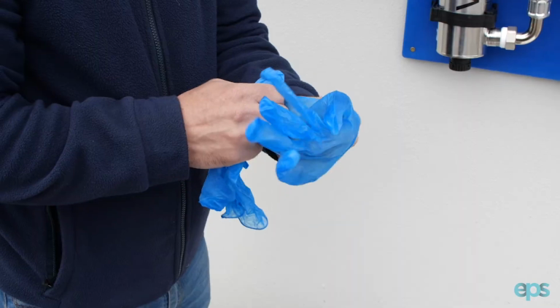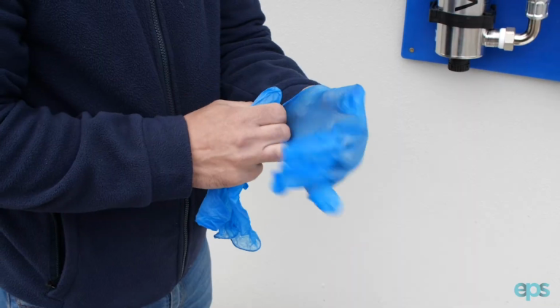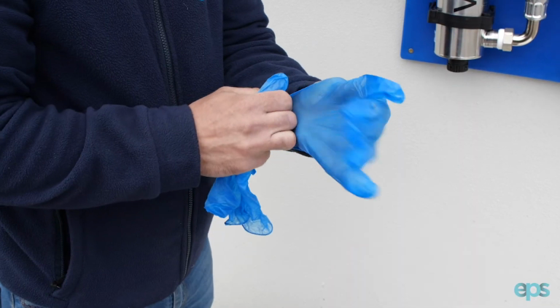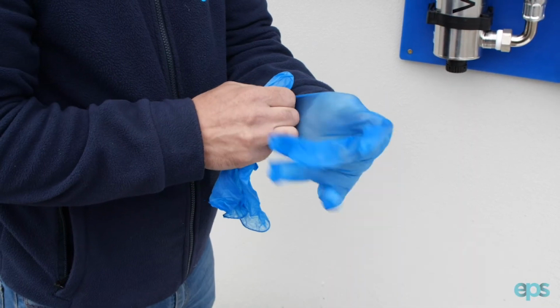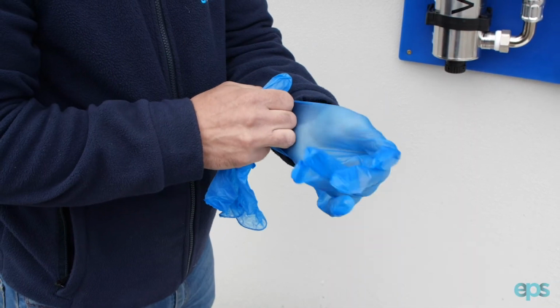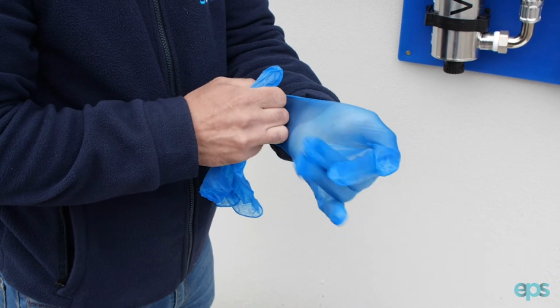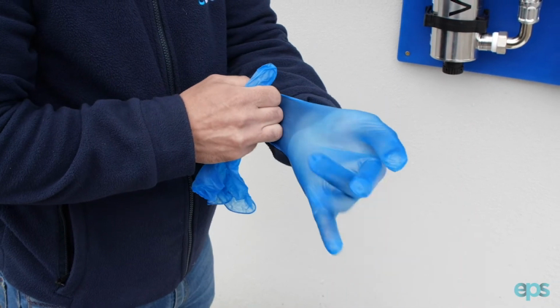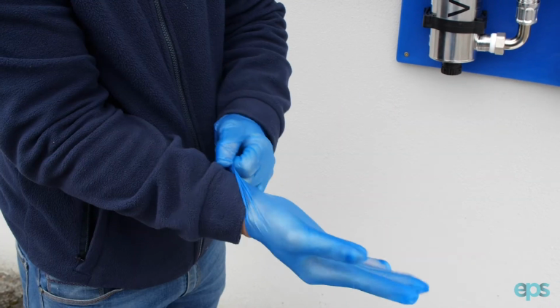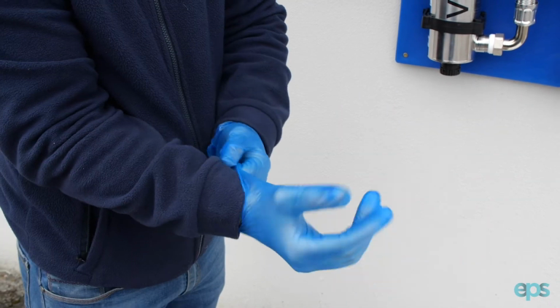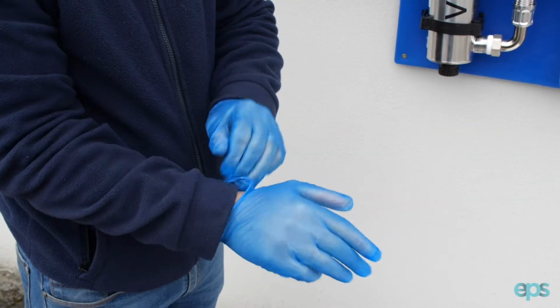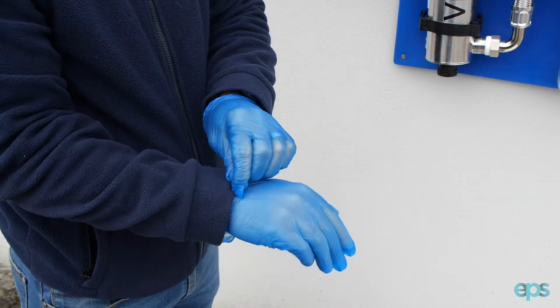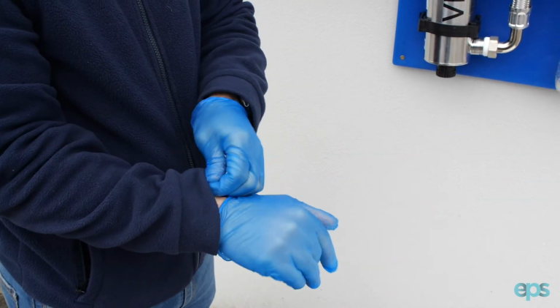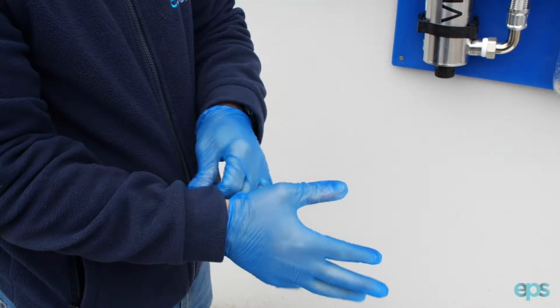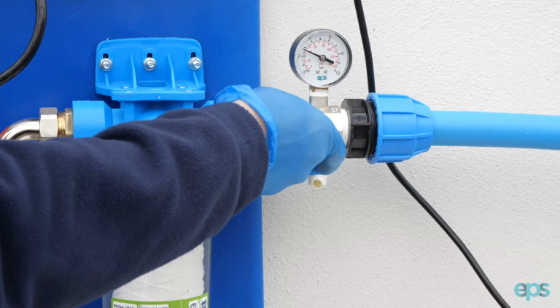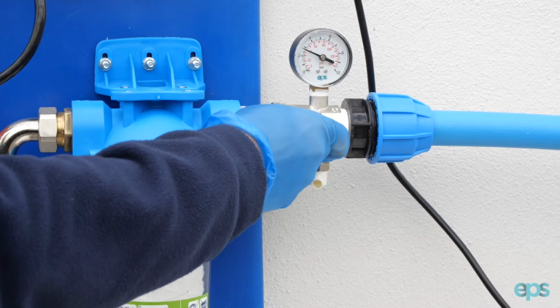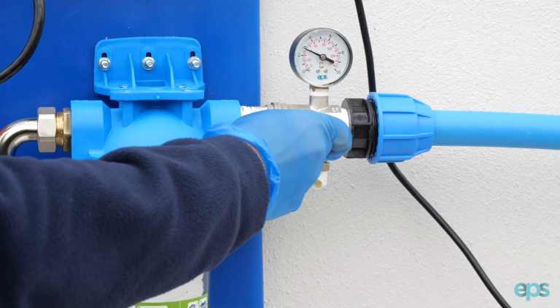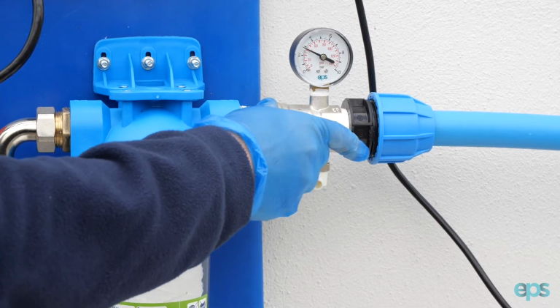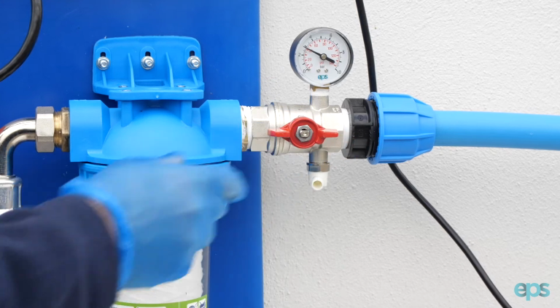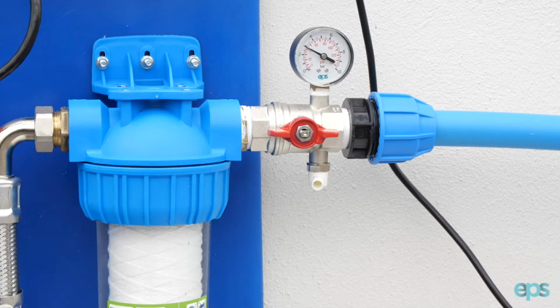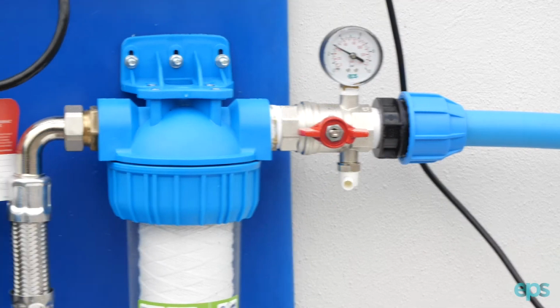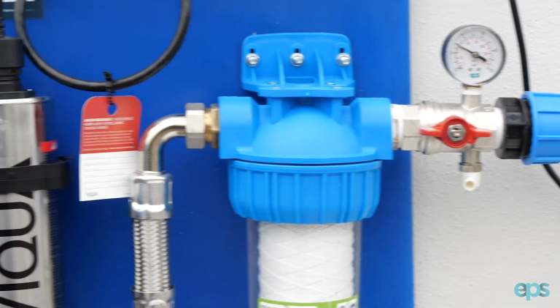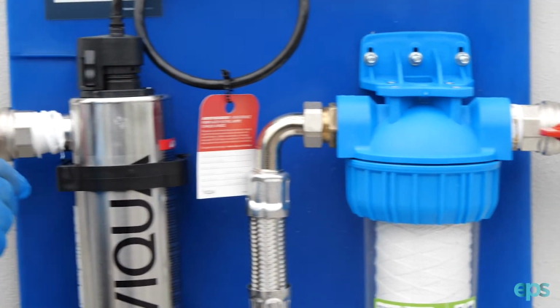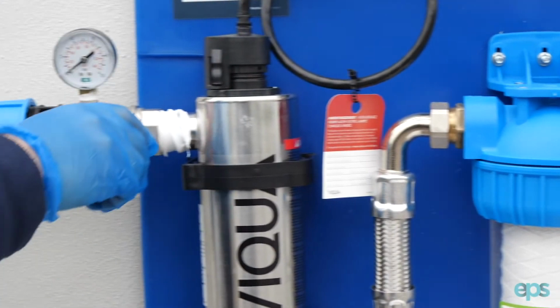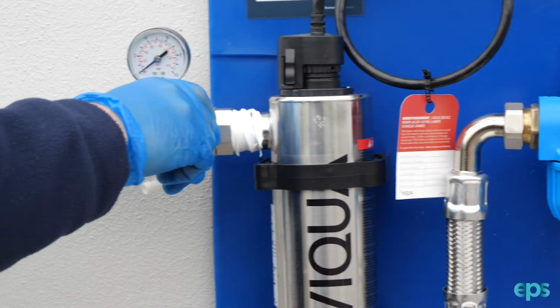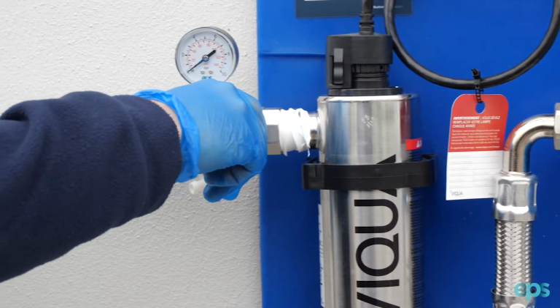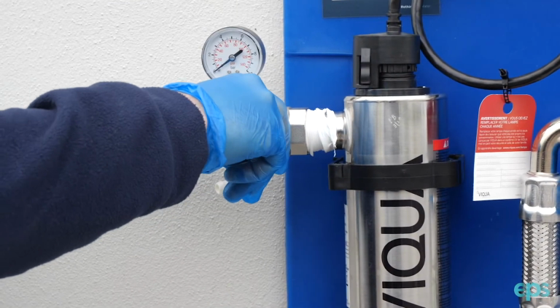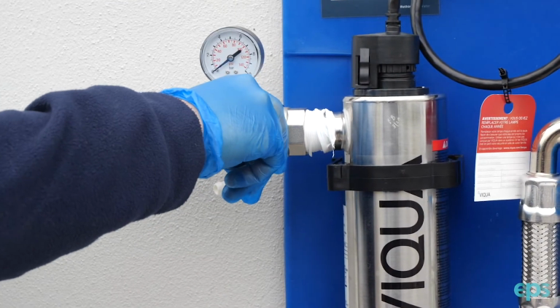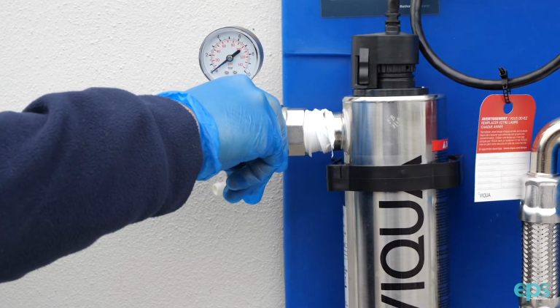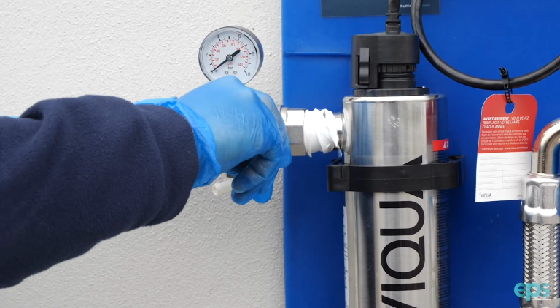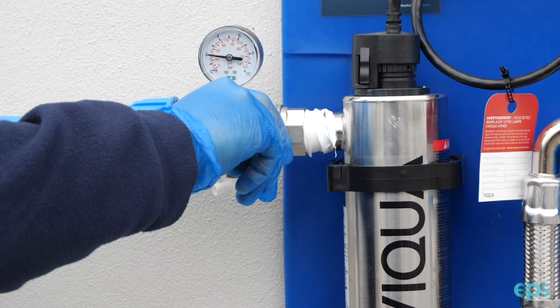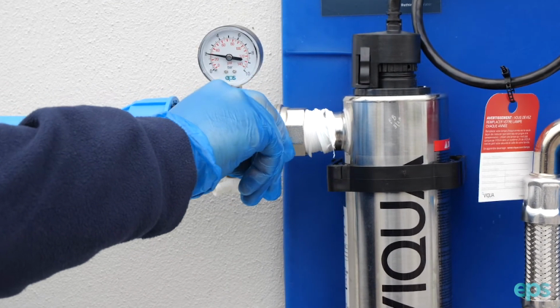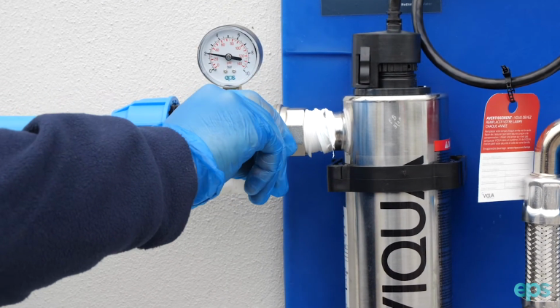Always wear latex or rubber gloves when handling UV lamps. Close the isolation valve on the inlet to your UV system and release the pressure on your UV system.